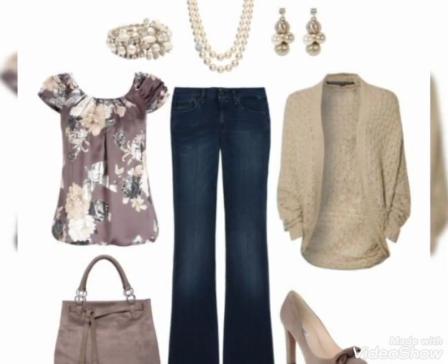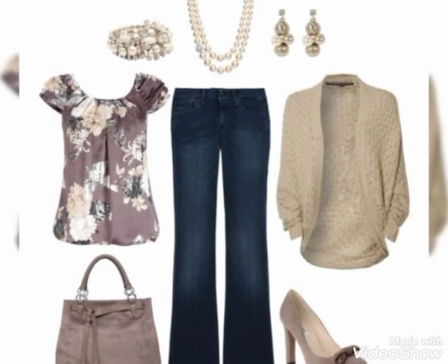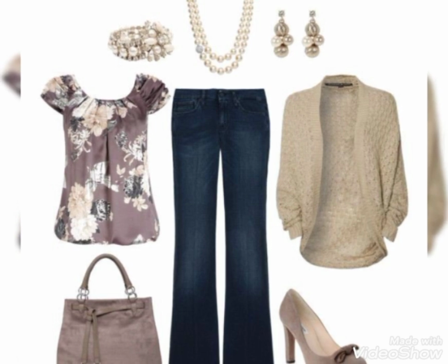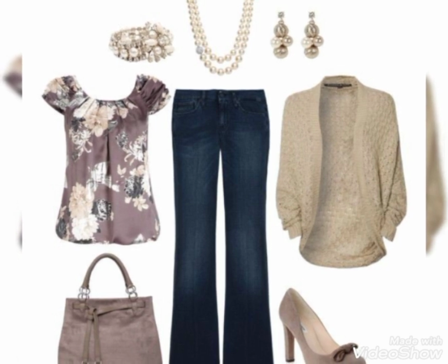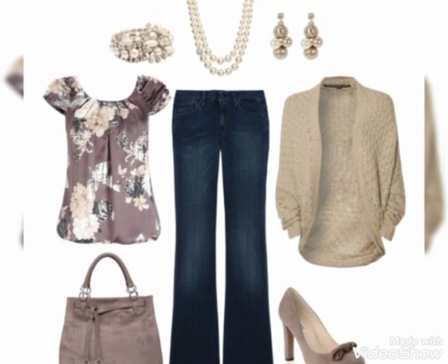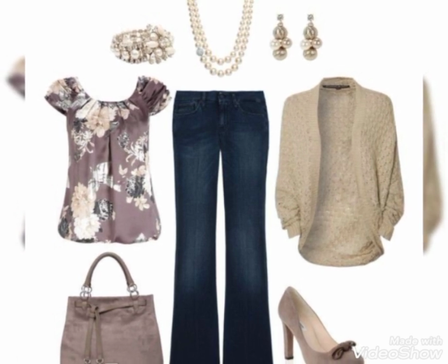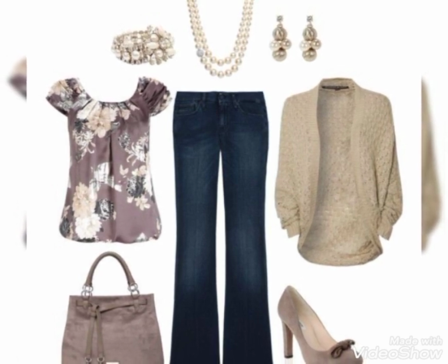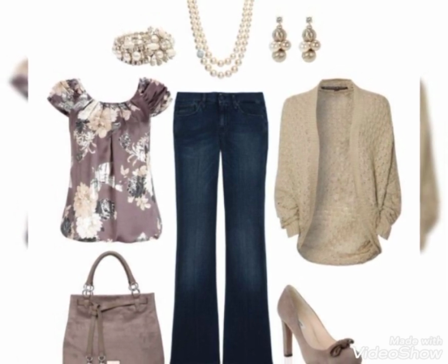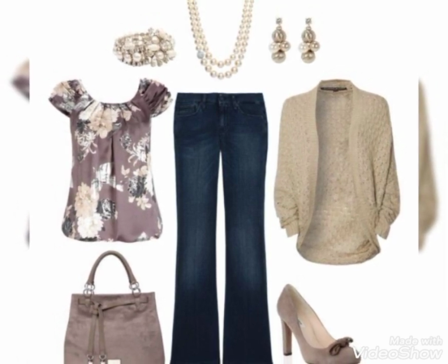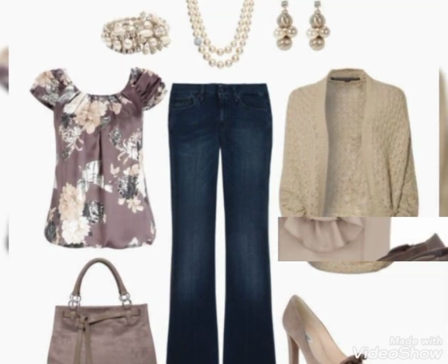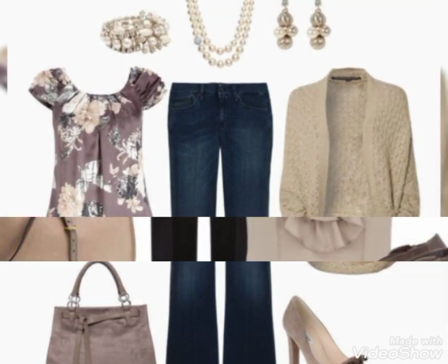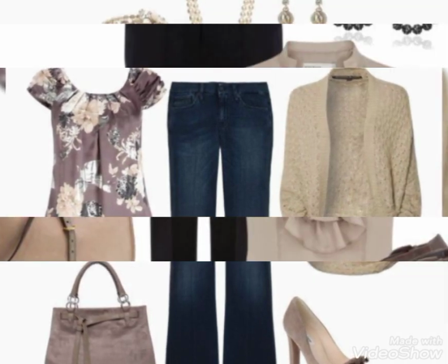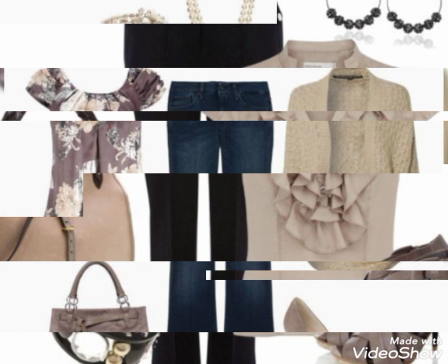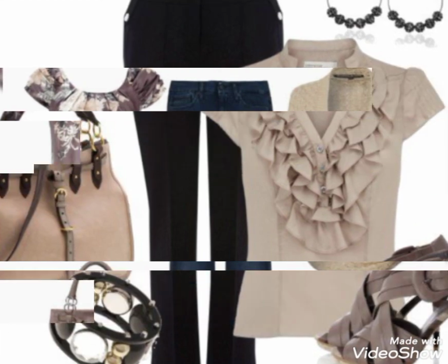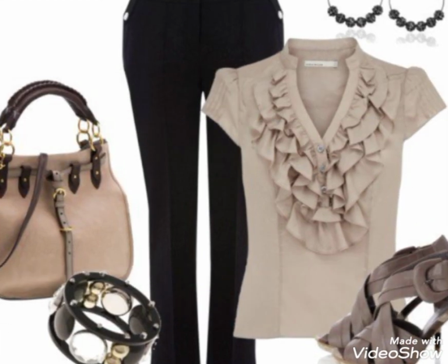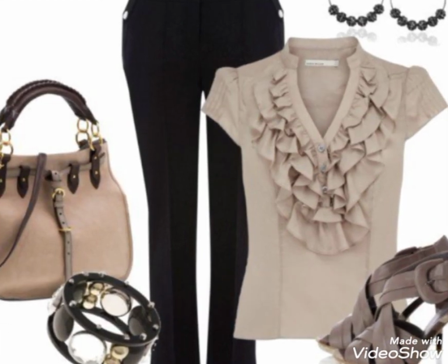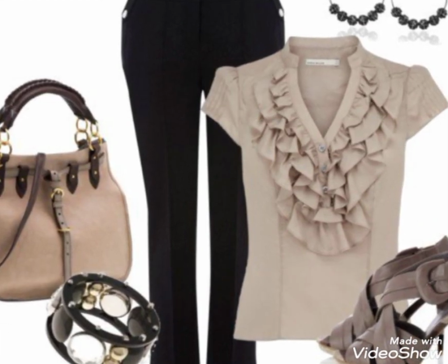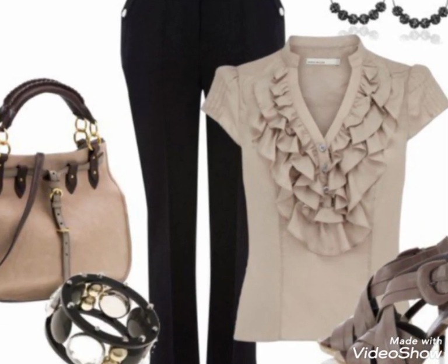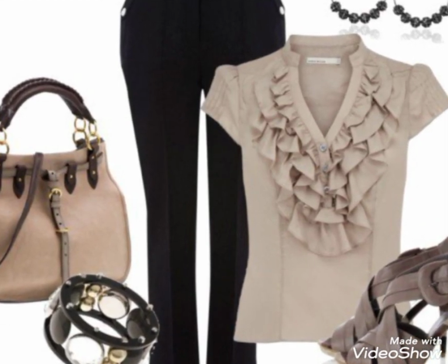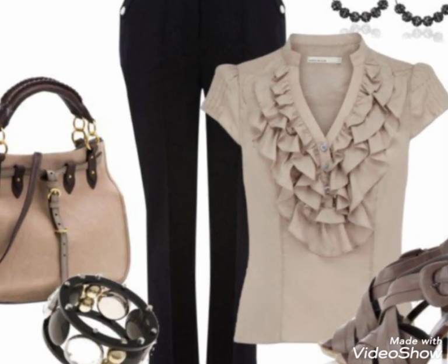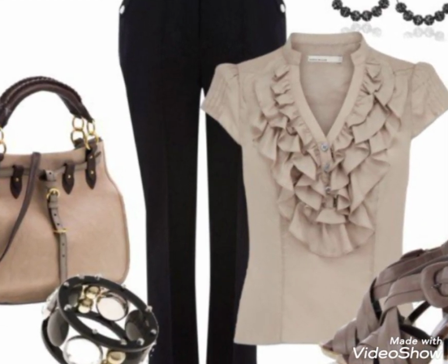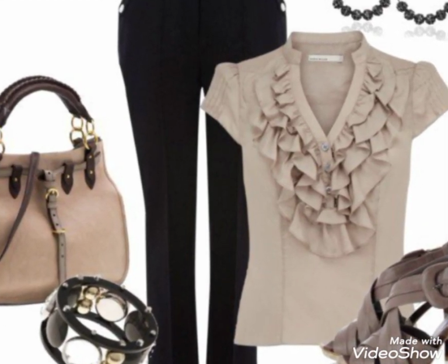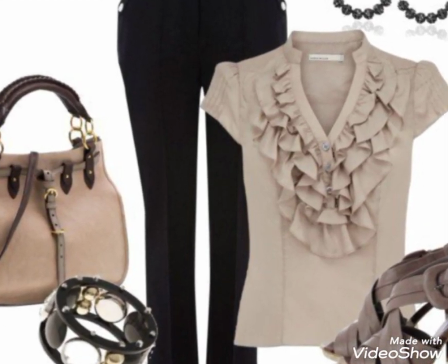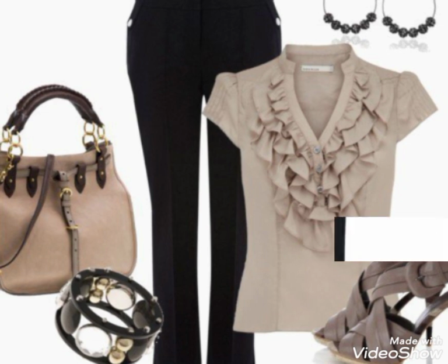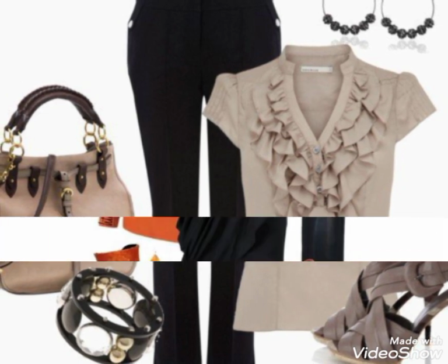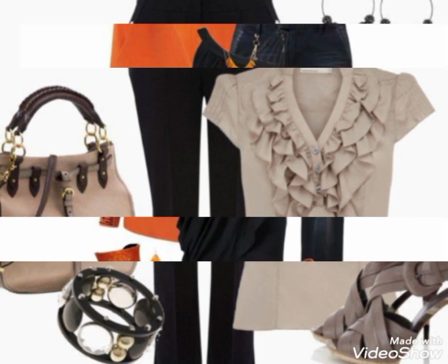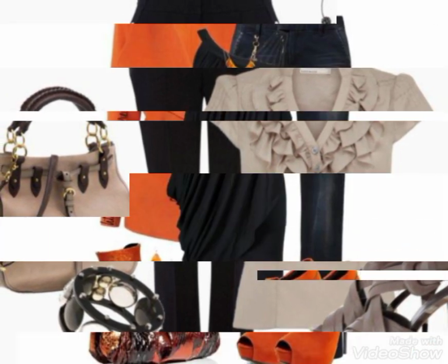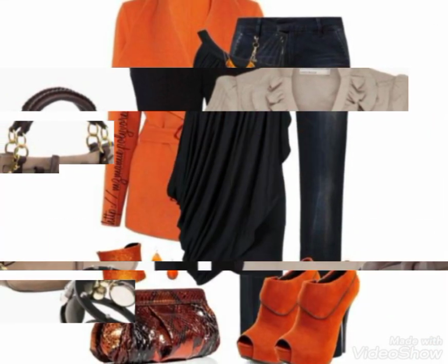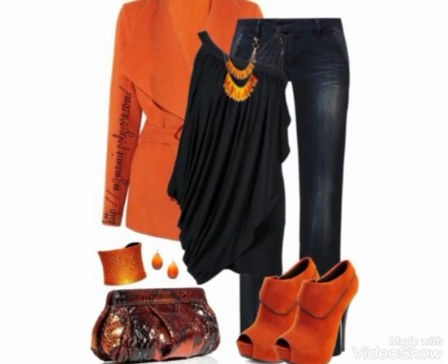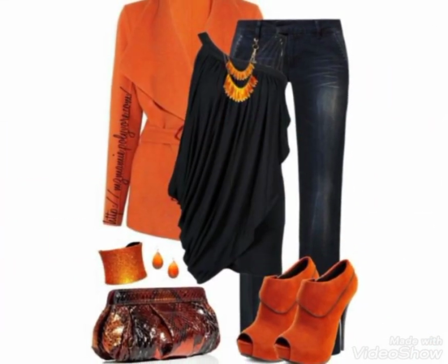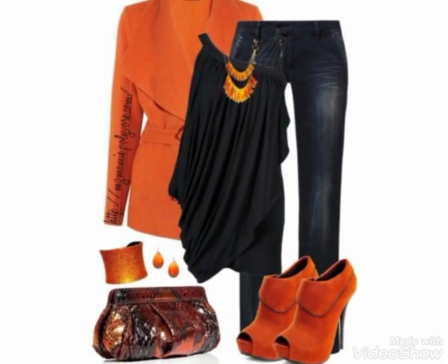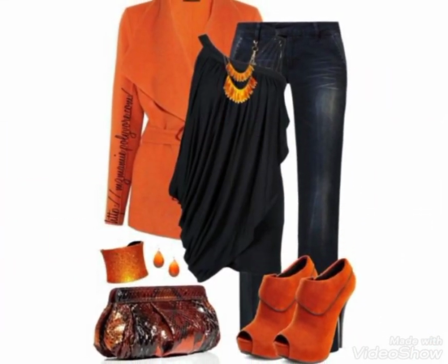To friends, update ke dekh chatein hein paint shirt ke designs jo ke bahut khoobsurat designing colors ke saath hain. Matching uplook dekh ke bahut khoobsurati hai — new collection, new designing, women's collection and girls collection meet ka tiyo.